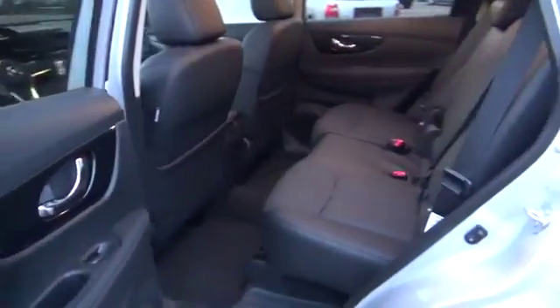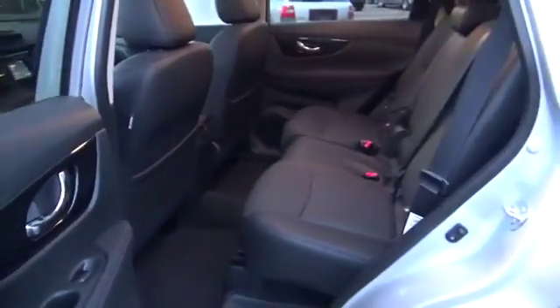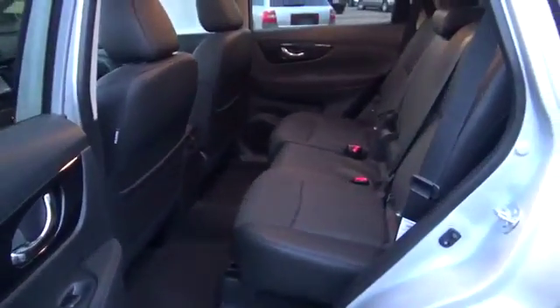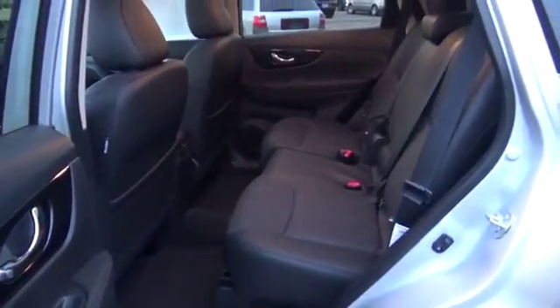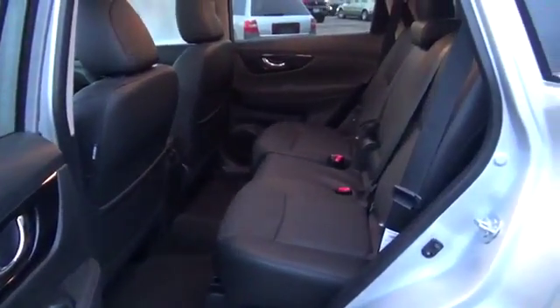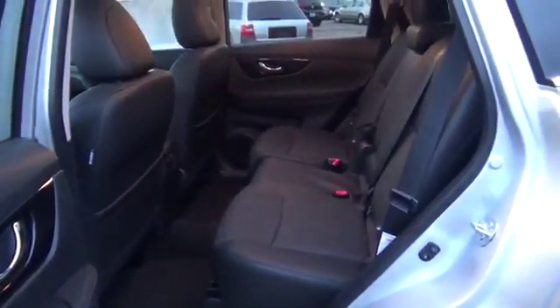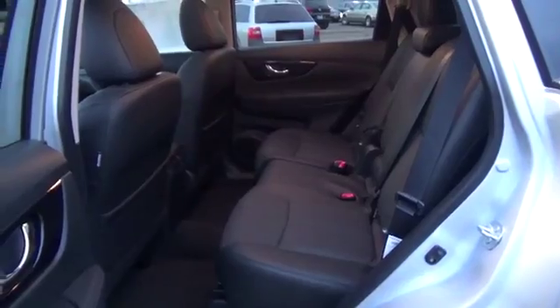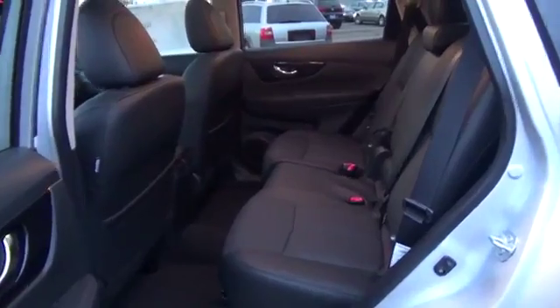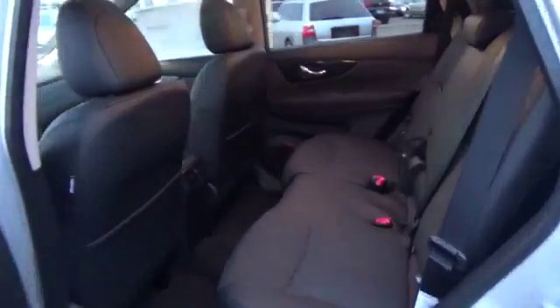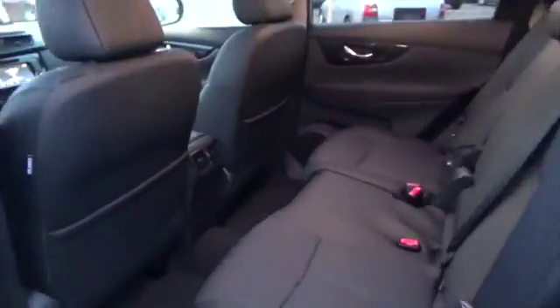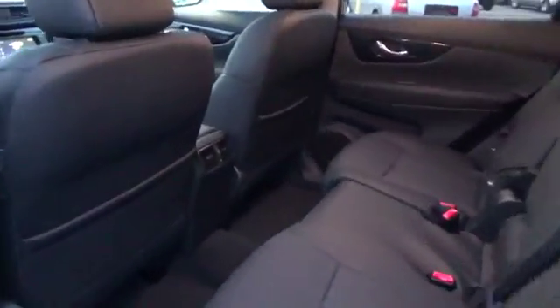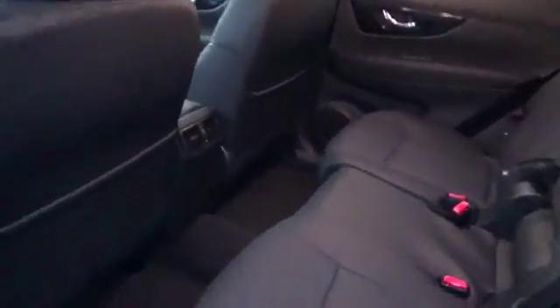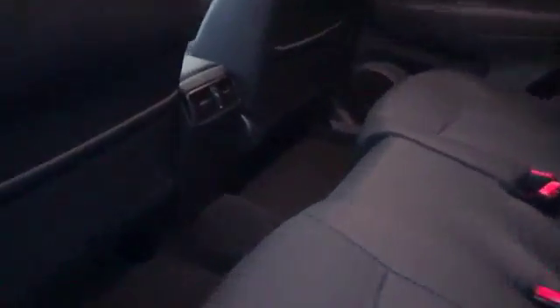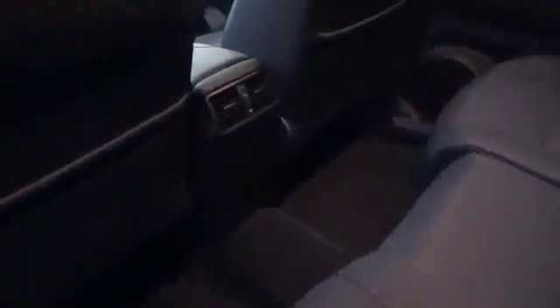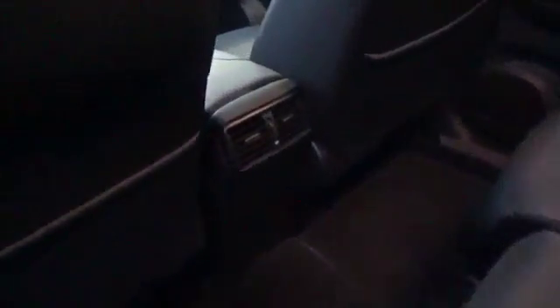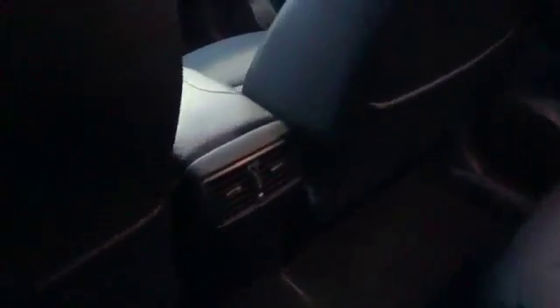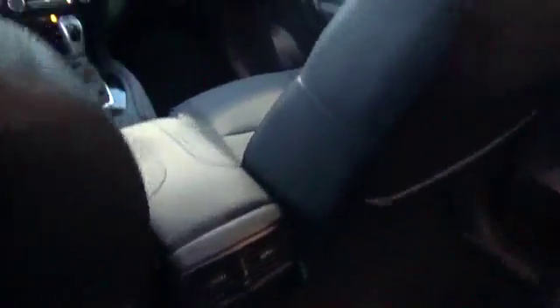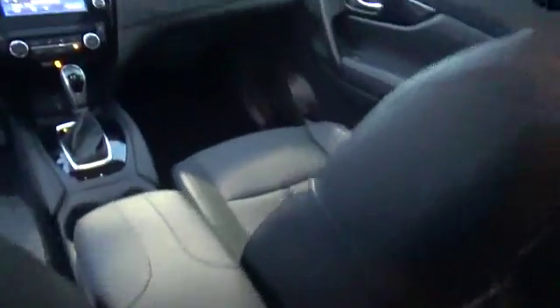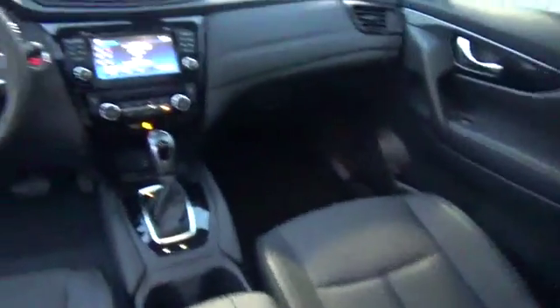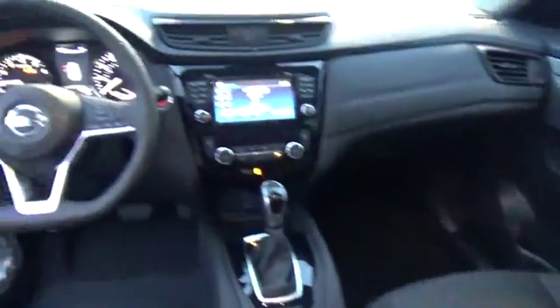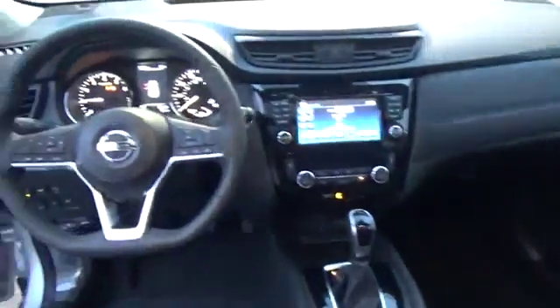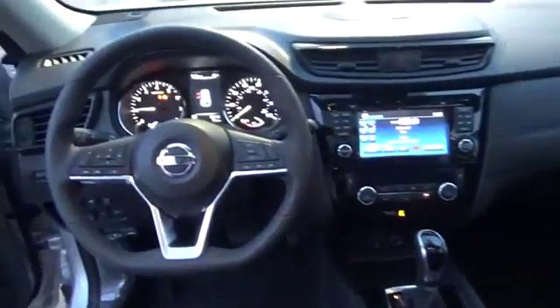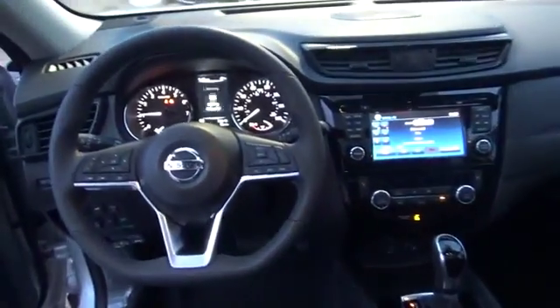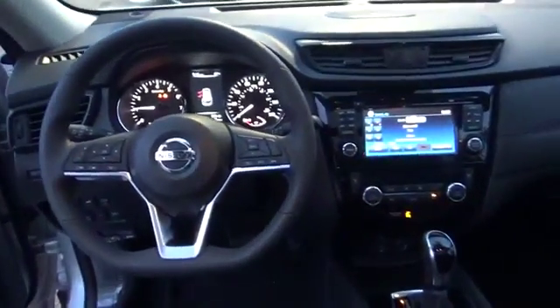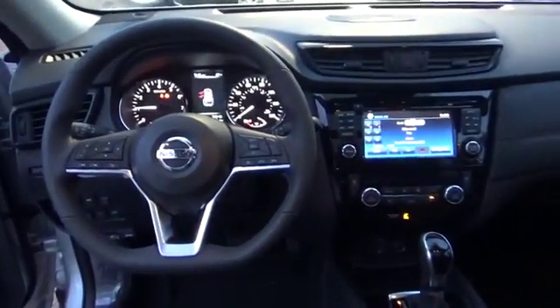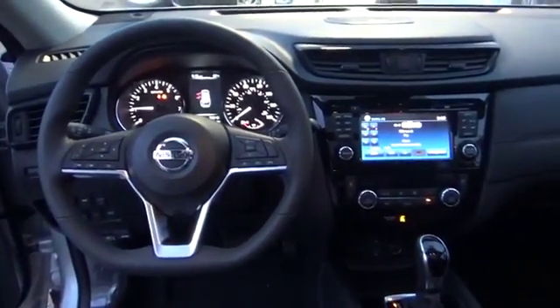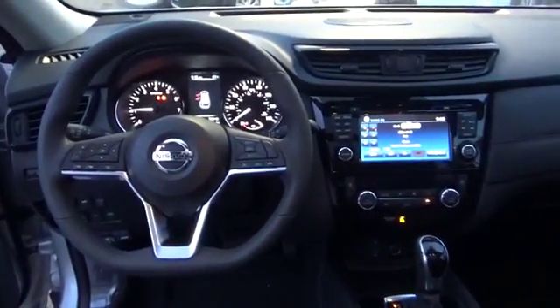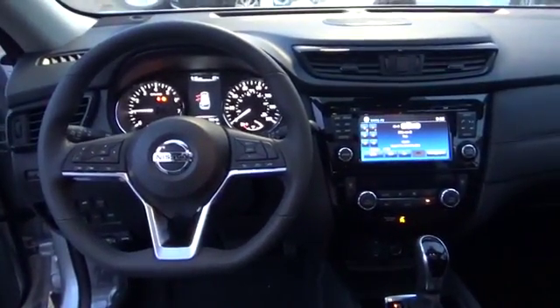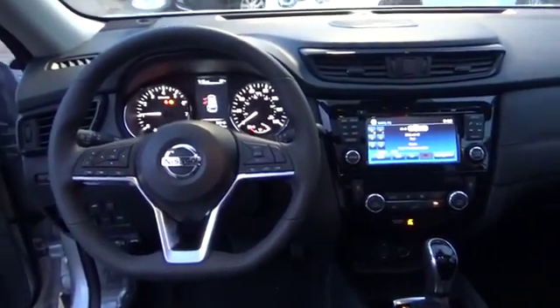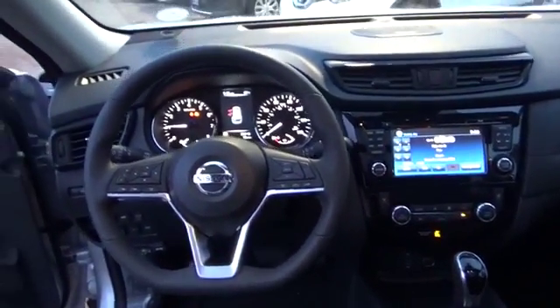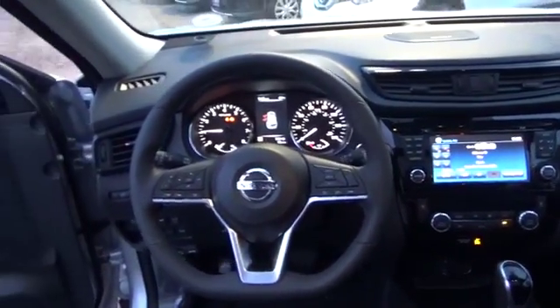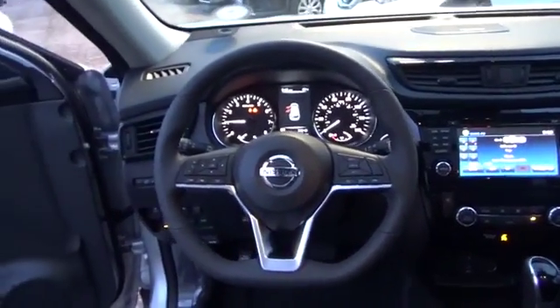The Nissan SL features a motion-activated liftgate, NissanConnect with navigation, mobile apps and services, a around view monitor with moving object detection, and leather-appointed seats.